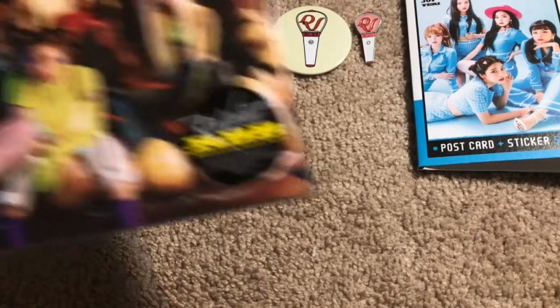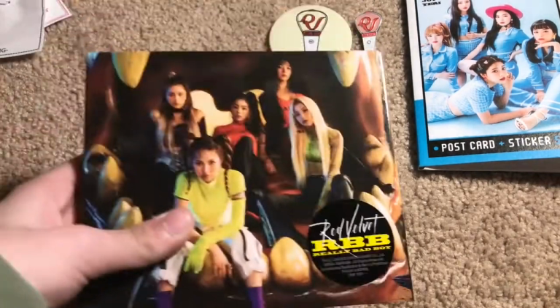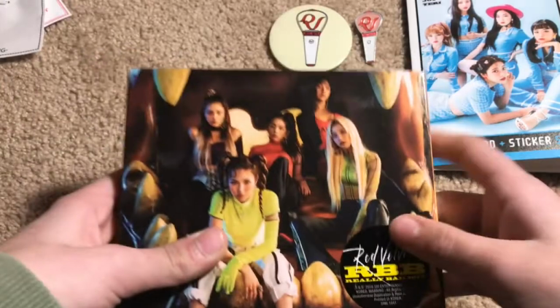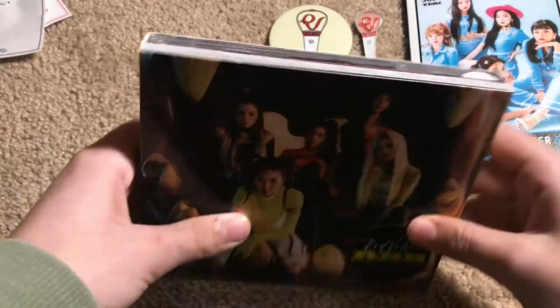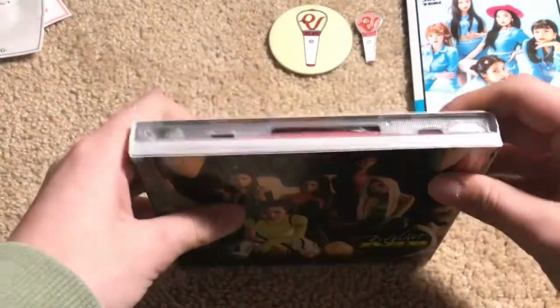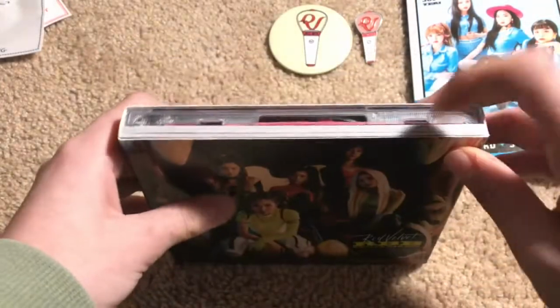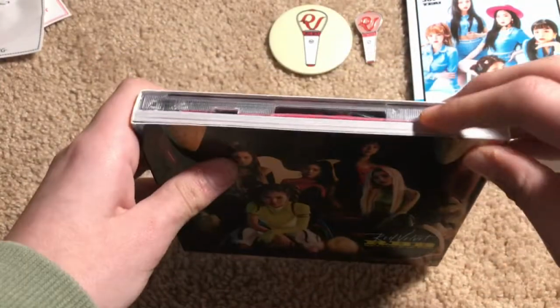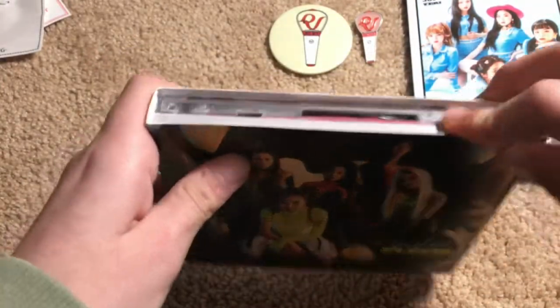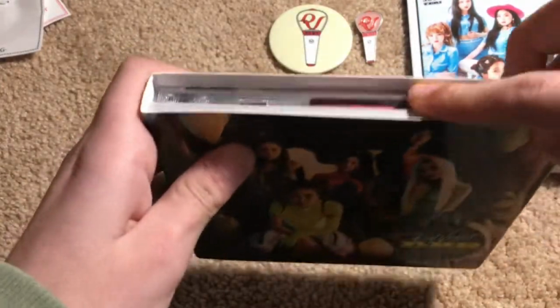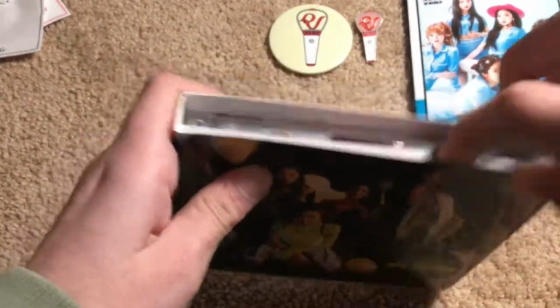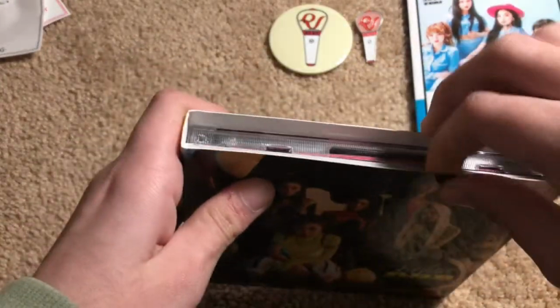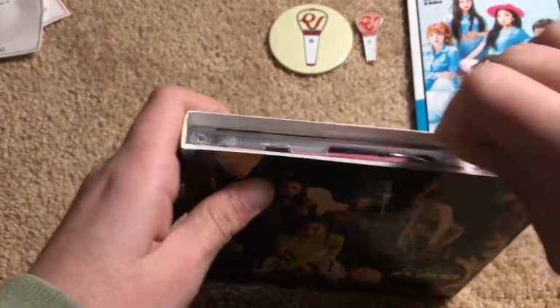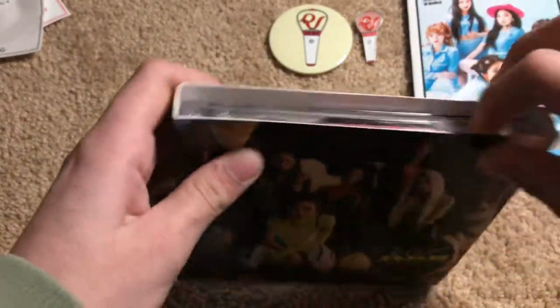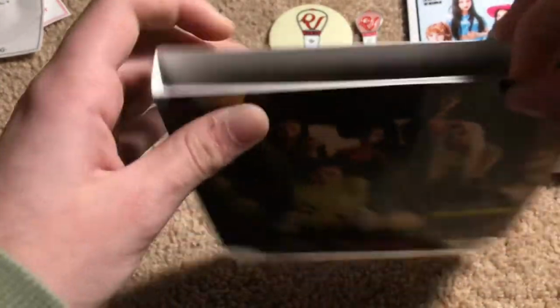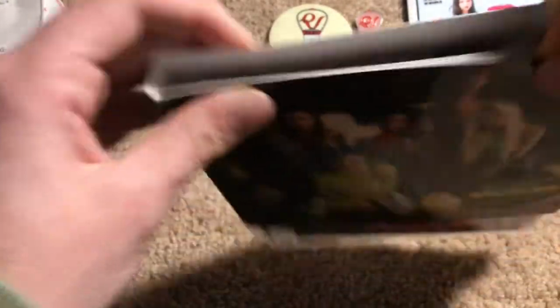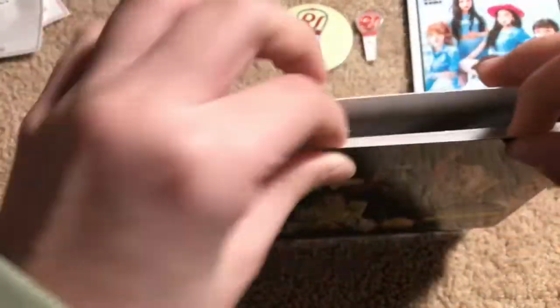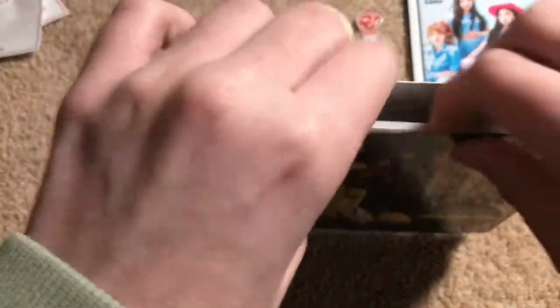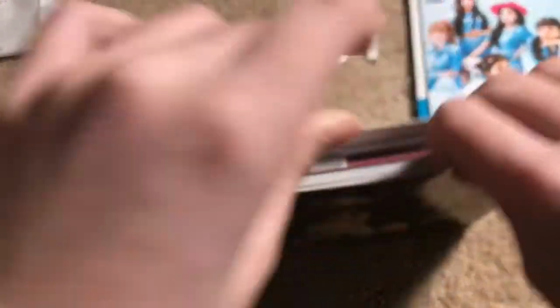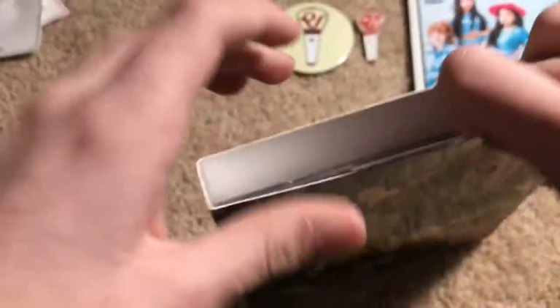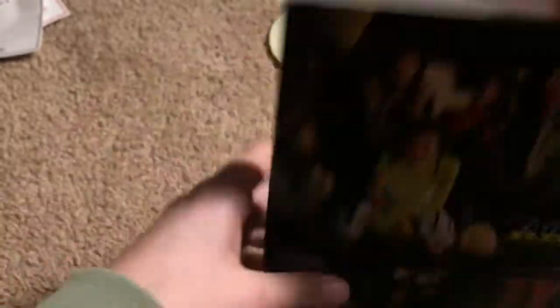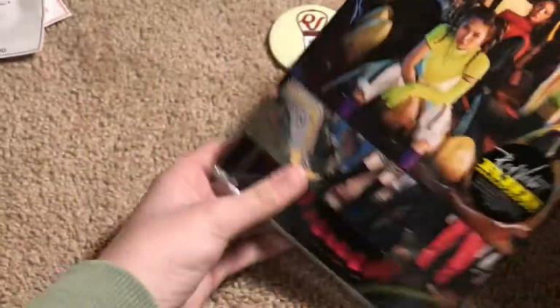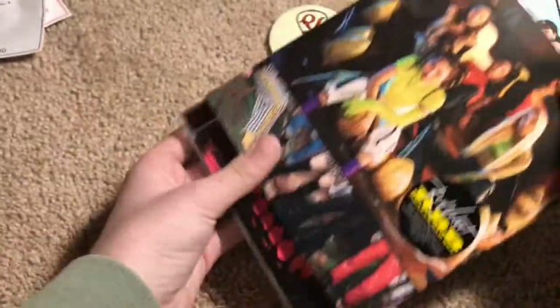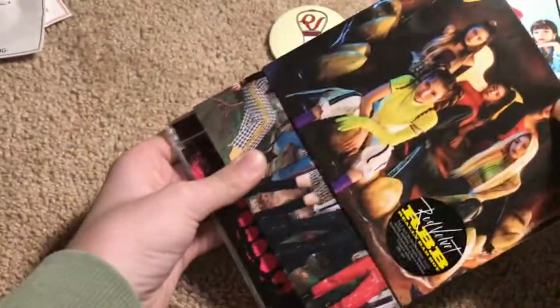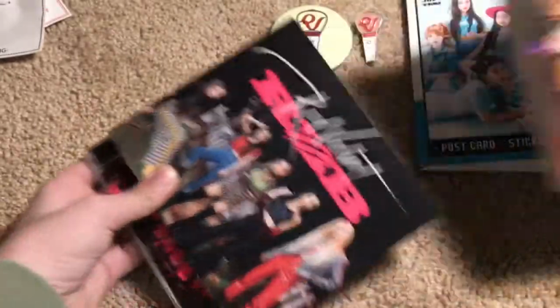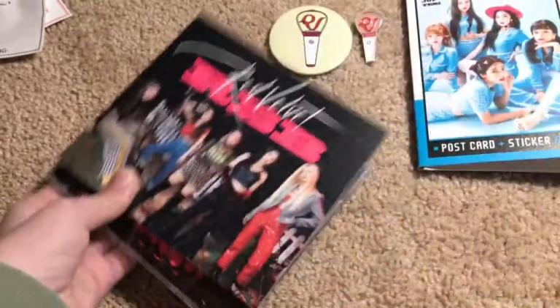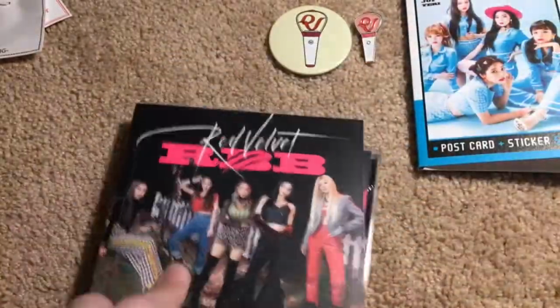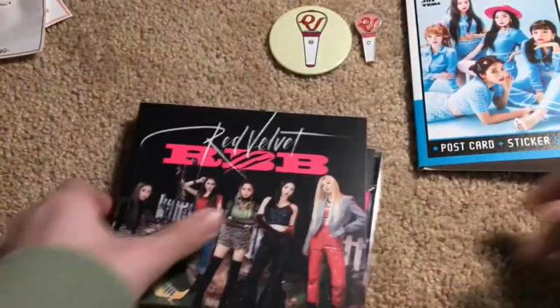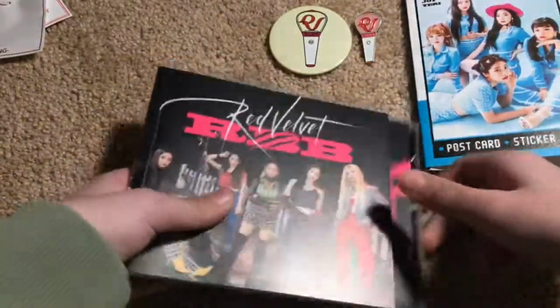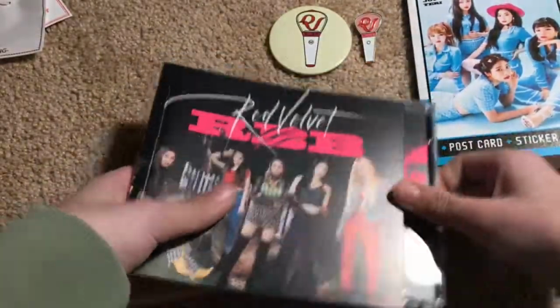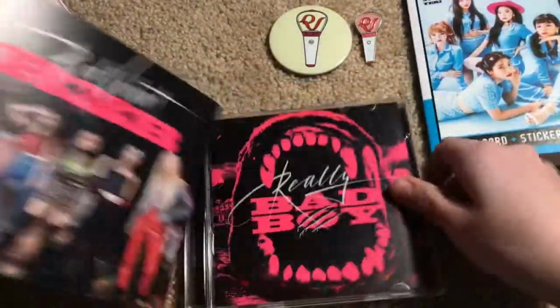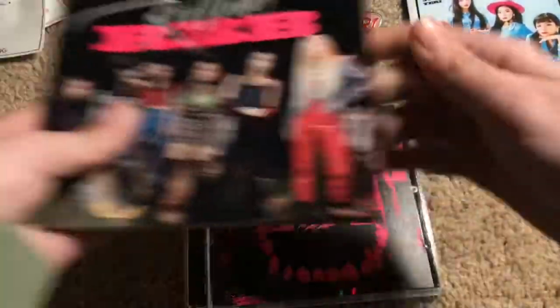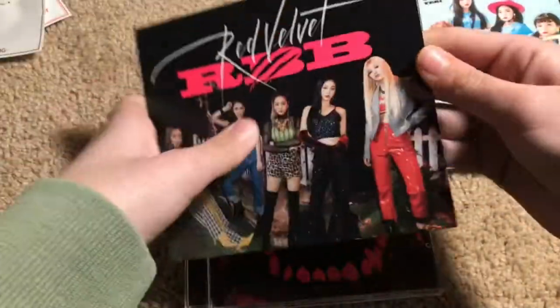And here is the Really Bad Boy album. I already know what photocard I got, but it'll be a surprise for you guys.